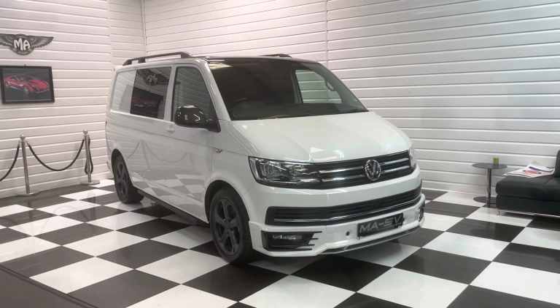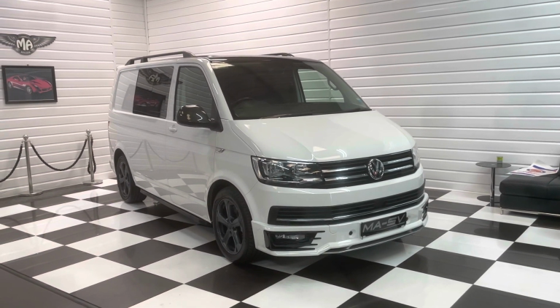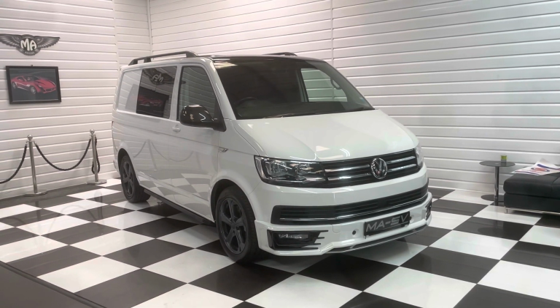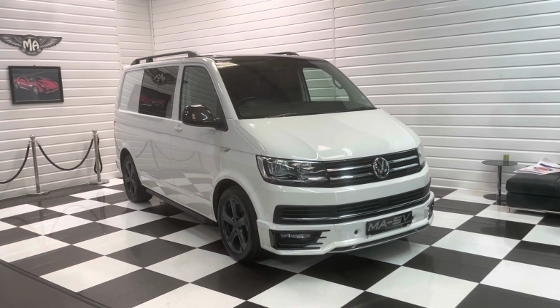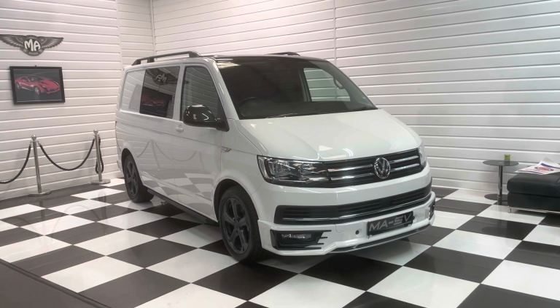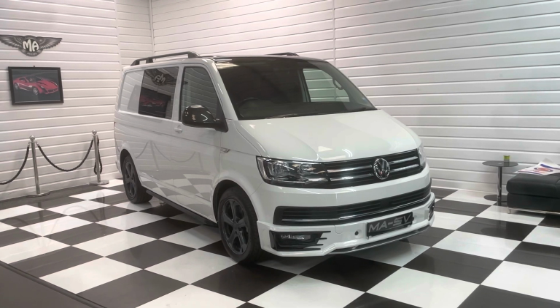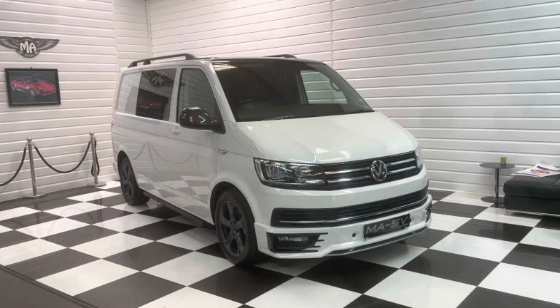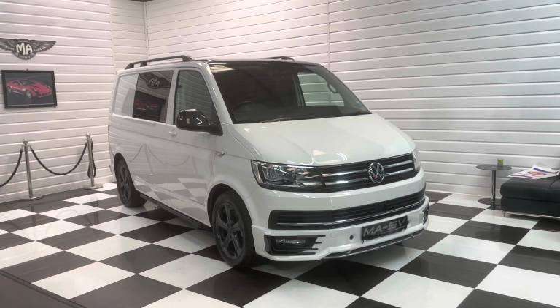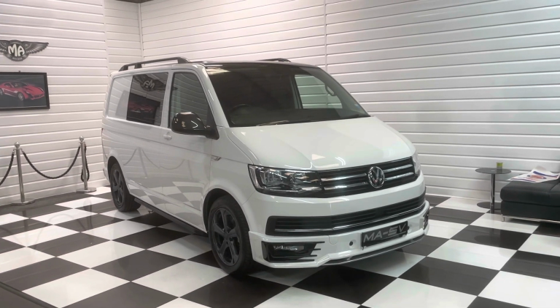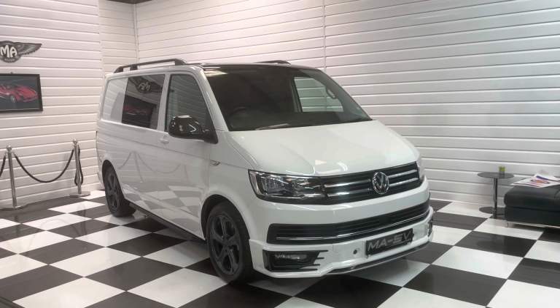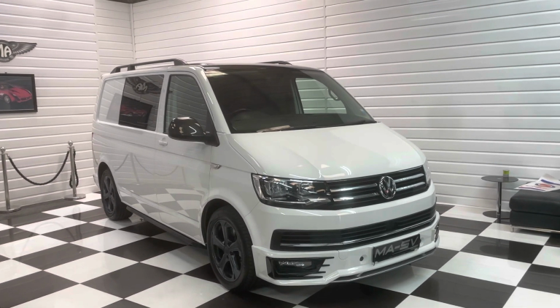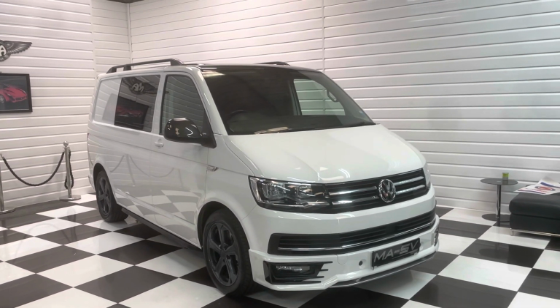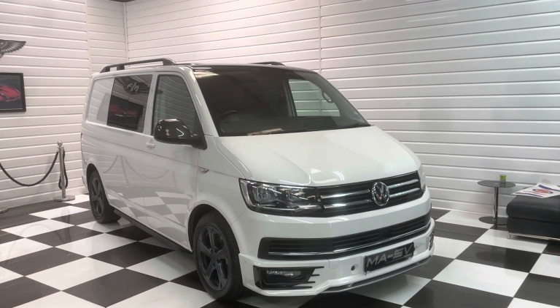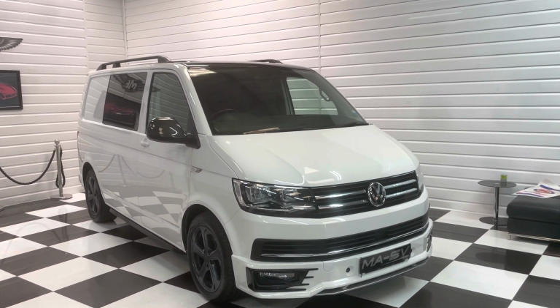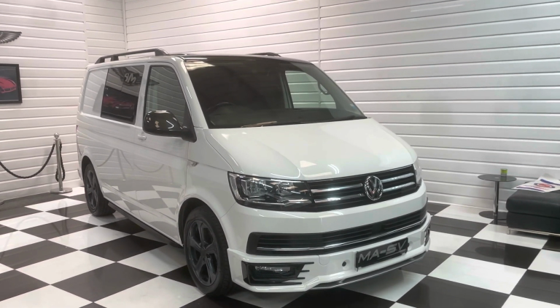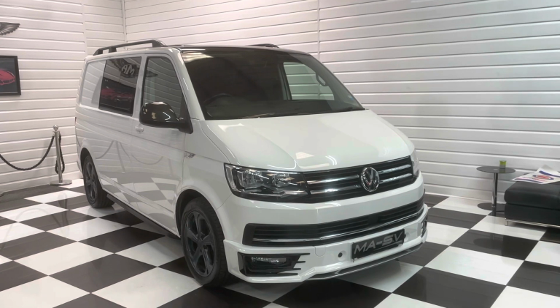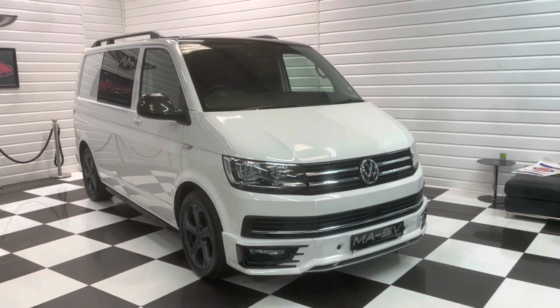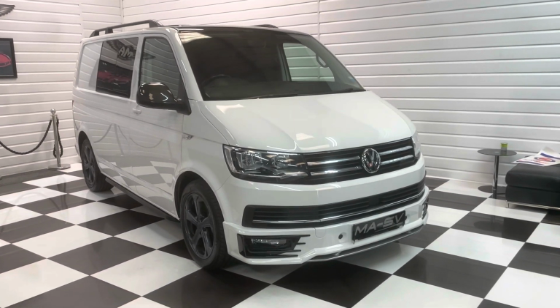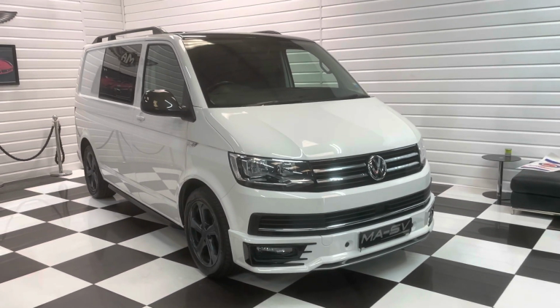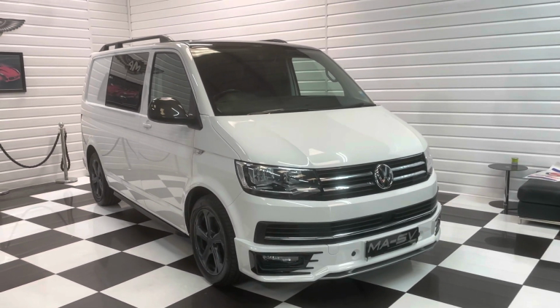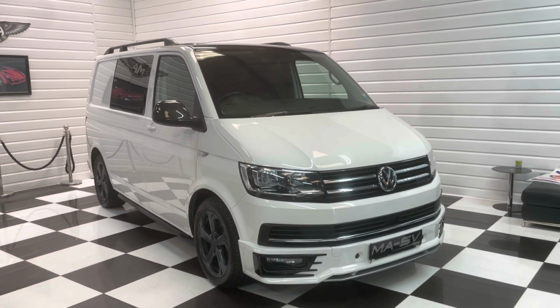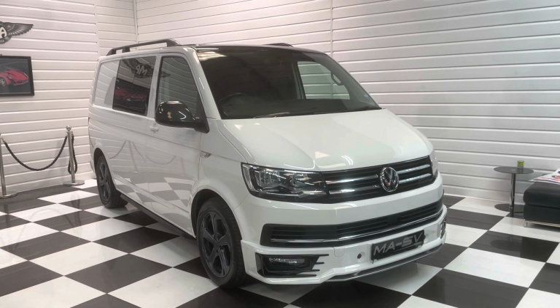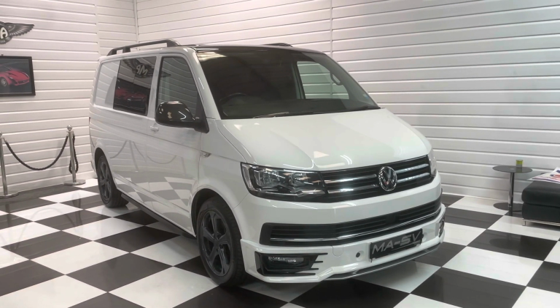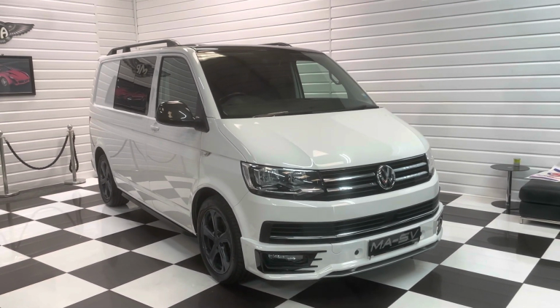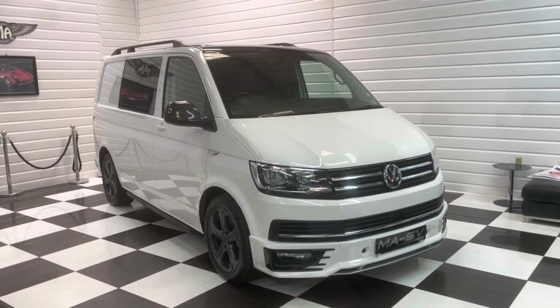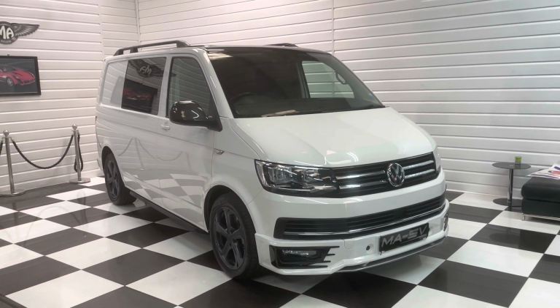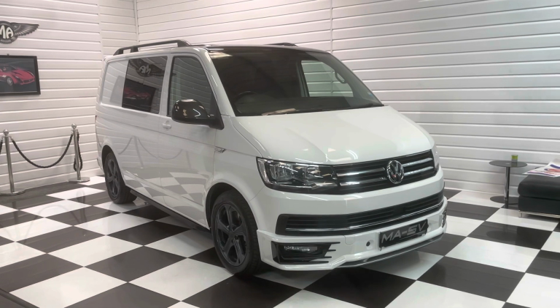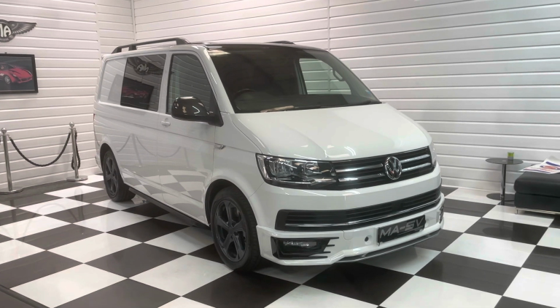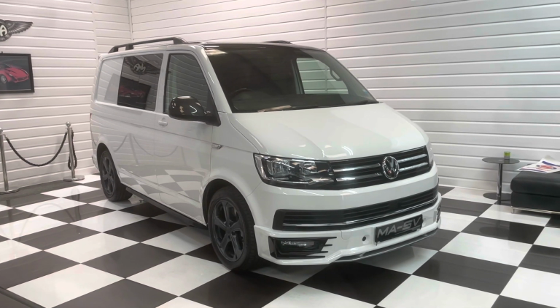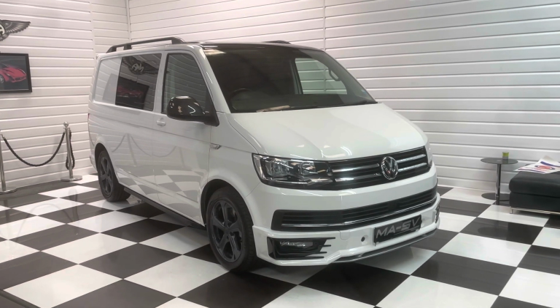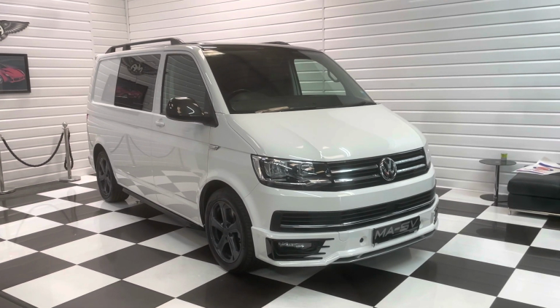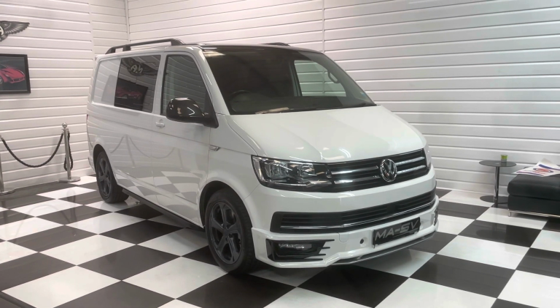There are 20-plus photos and a full written description on our website at martinatkinsonvans.co.uk. We do take part exchanges and can offer finance. So if you're interested, please do get in touch. Thanks for watching.